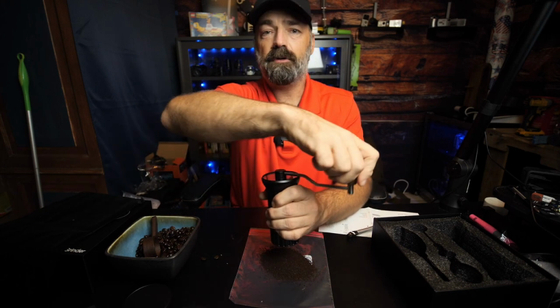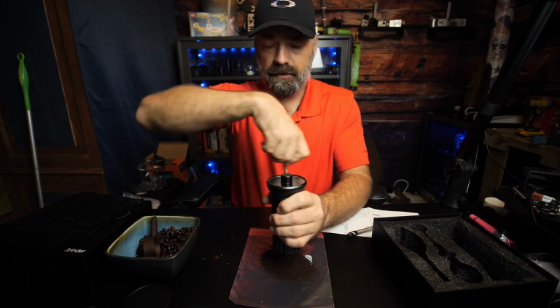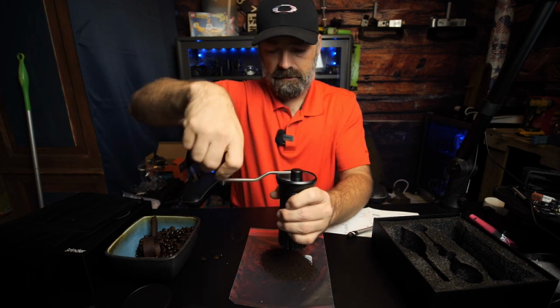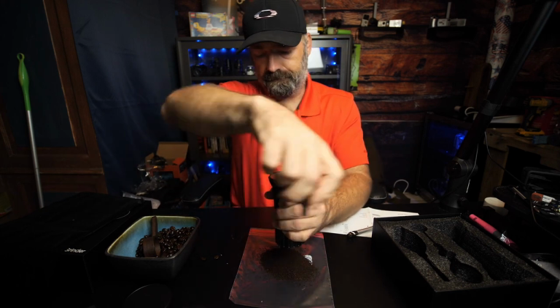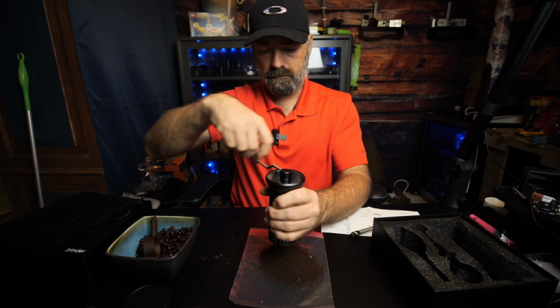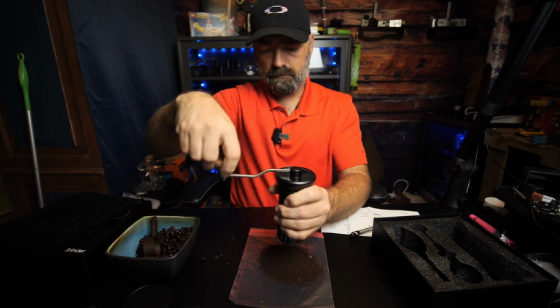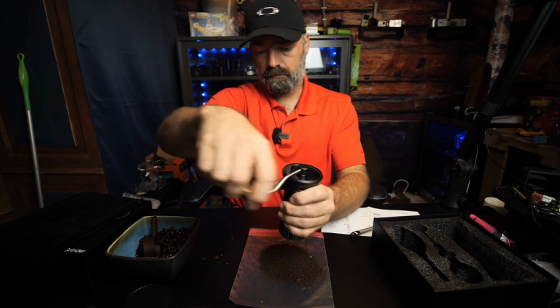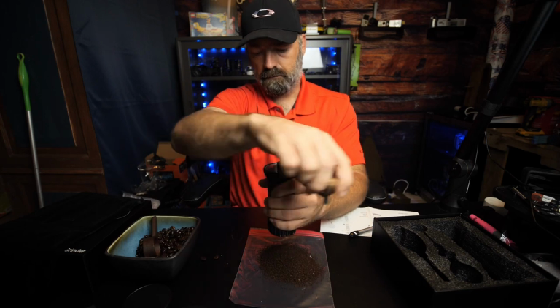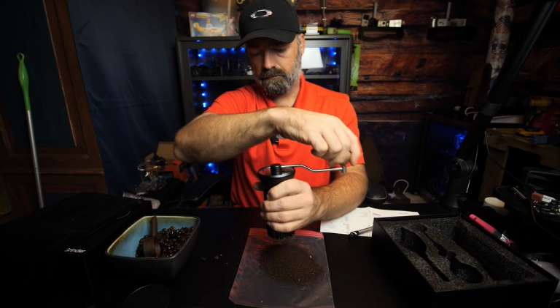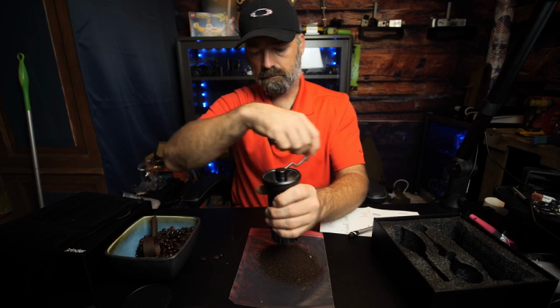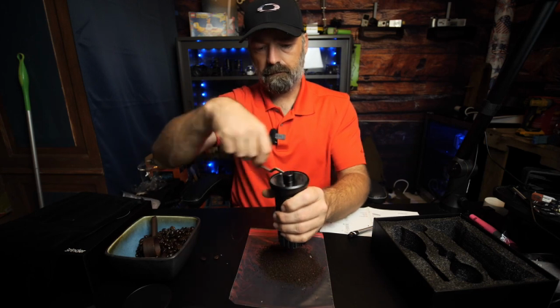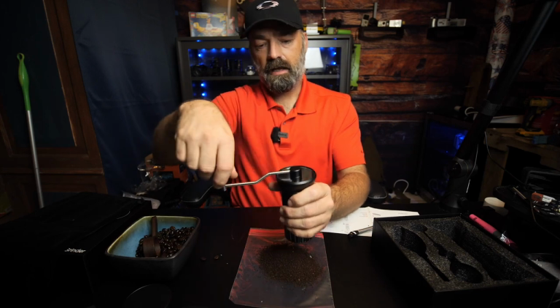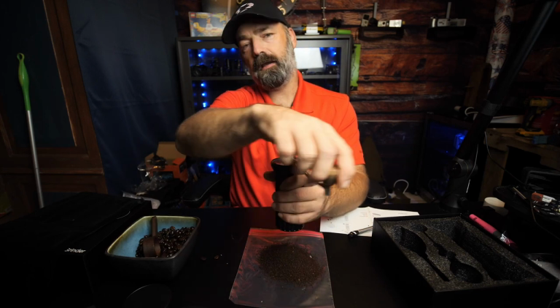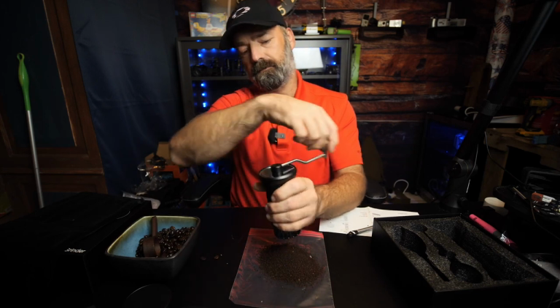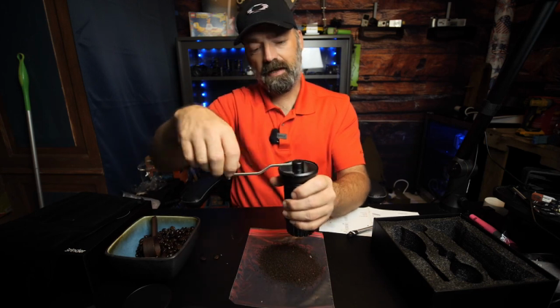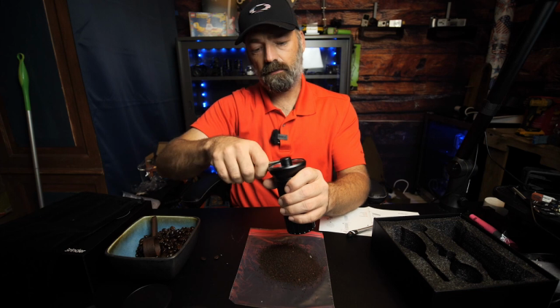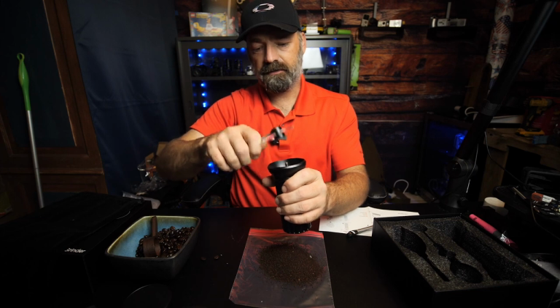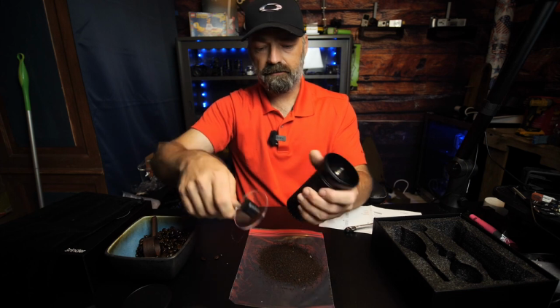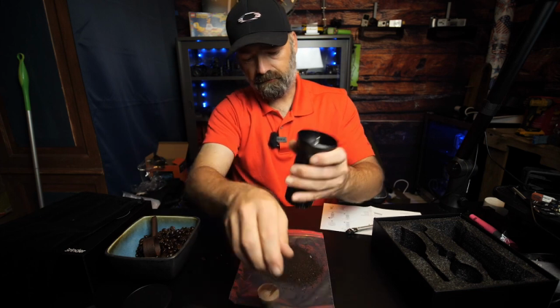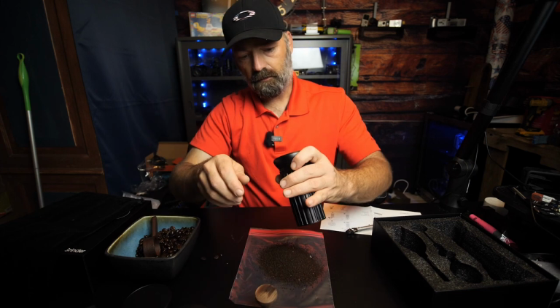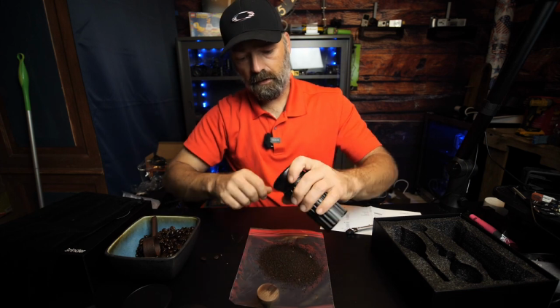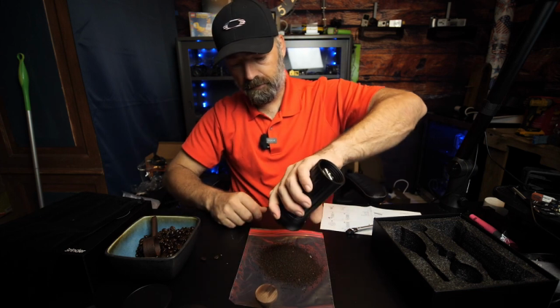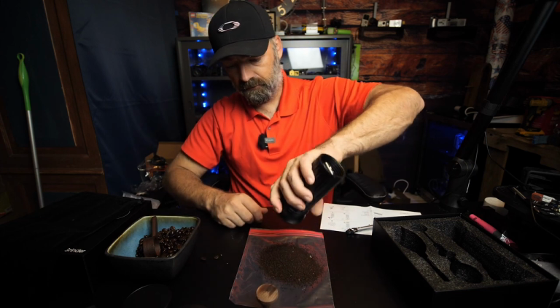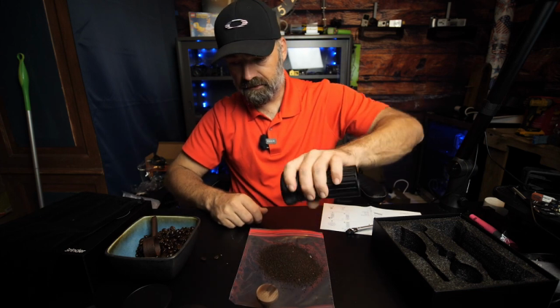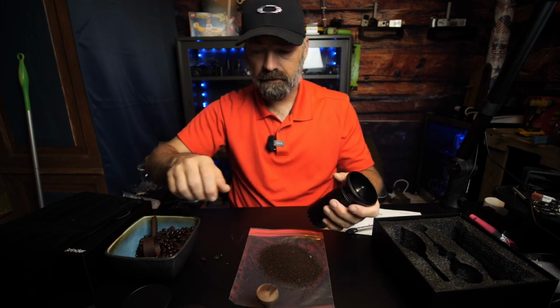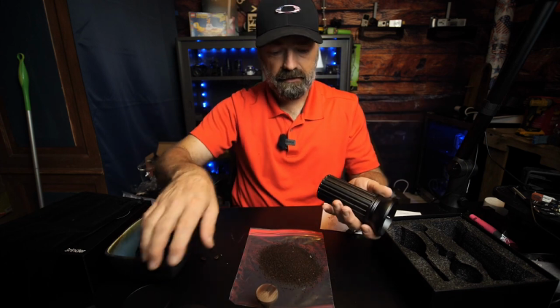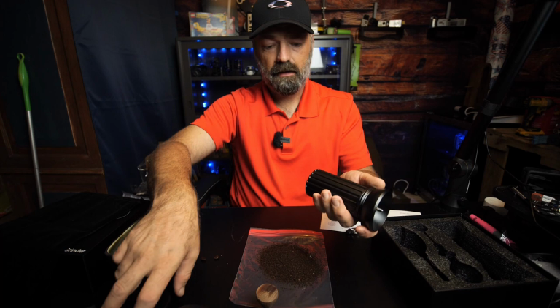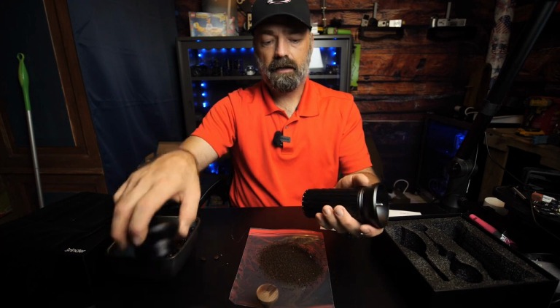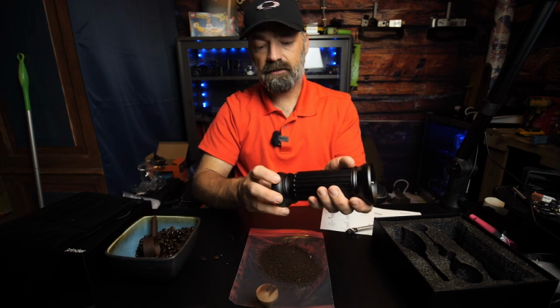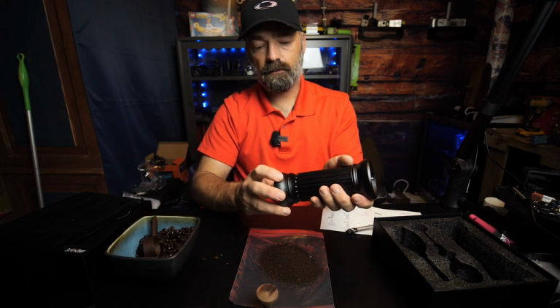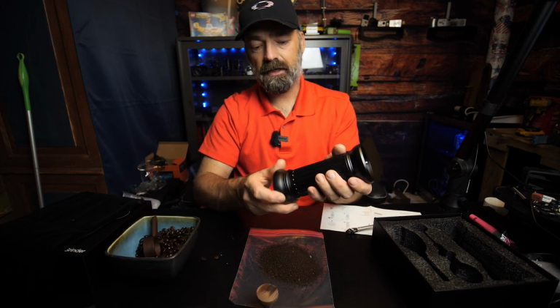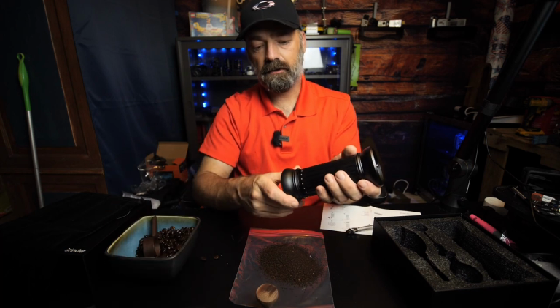I might have put too many beans in there, but finally we are done — we've run all of our beans through, you can tell it's completely empty, and you can simply screw the base back on for storage.